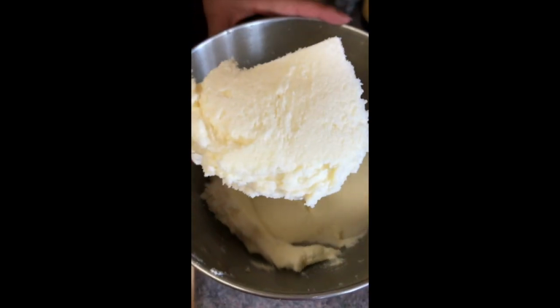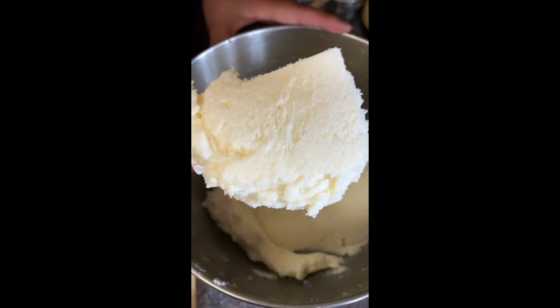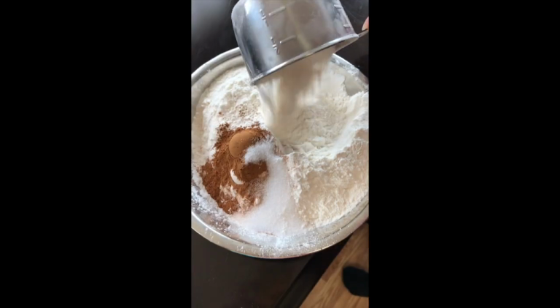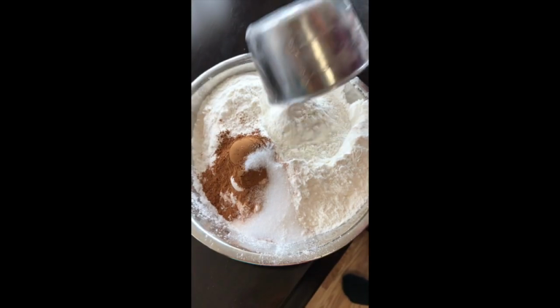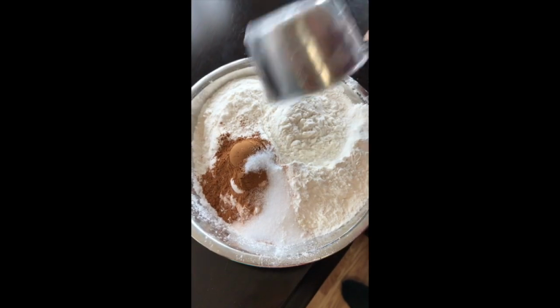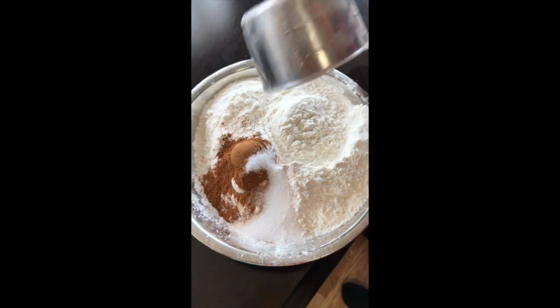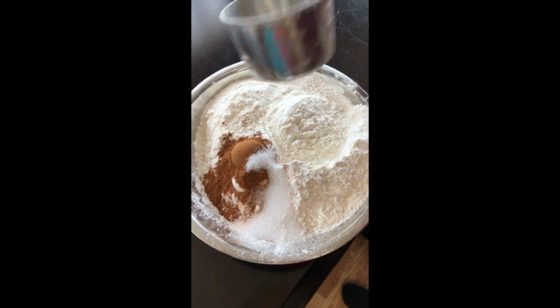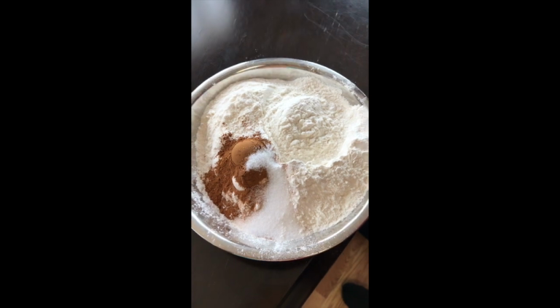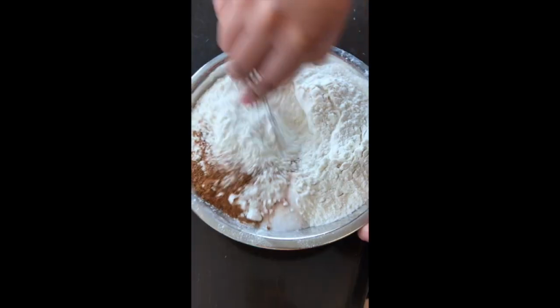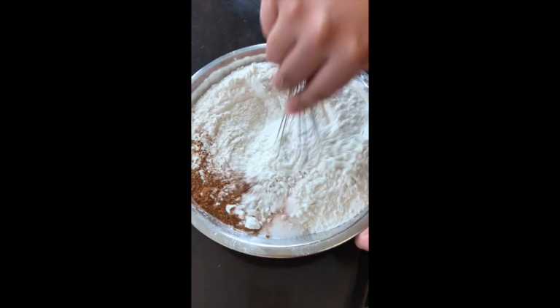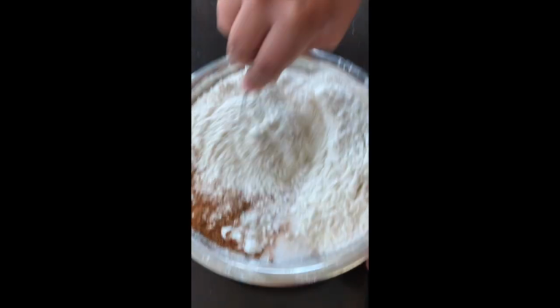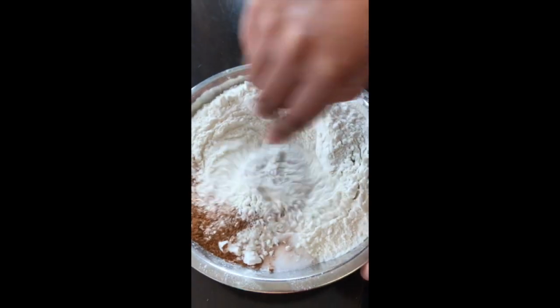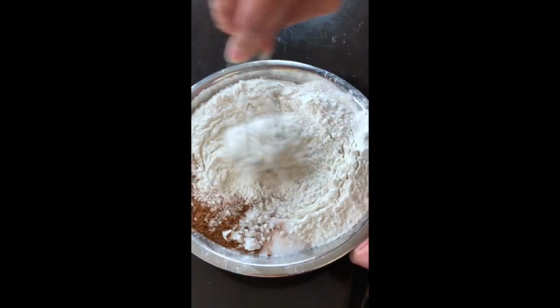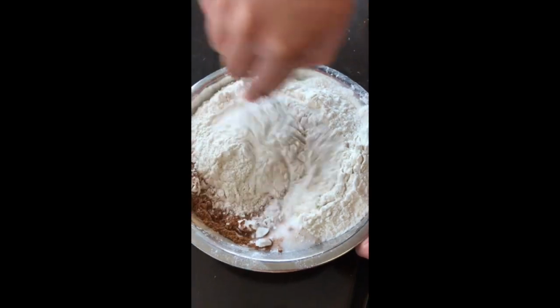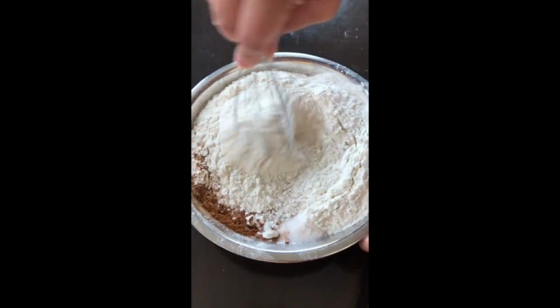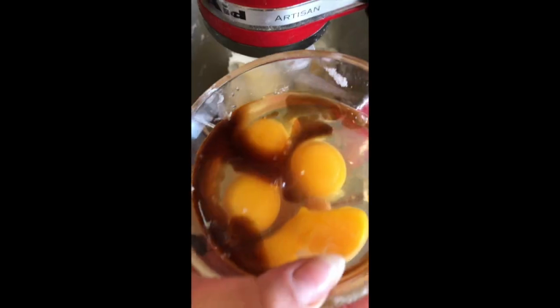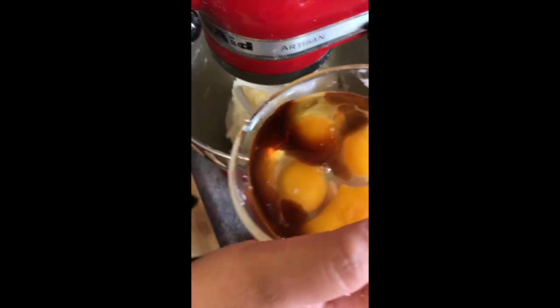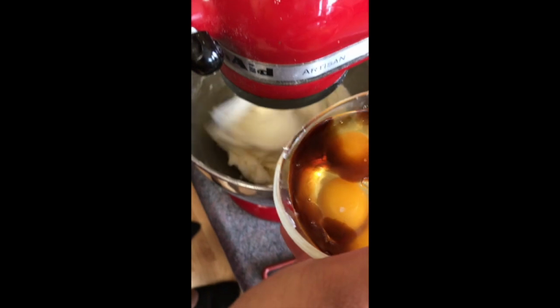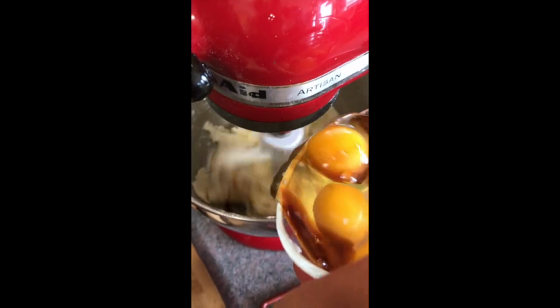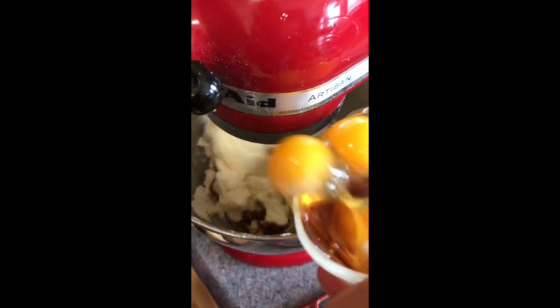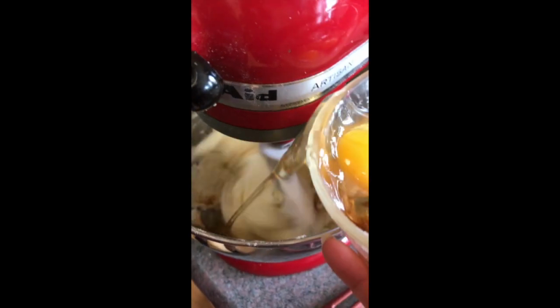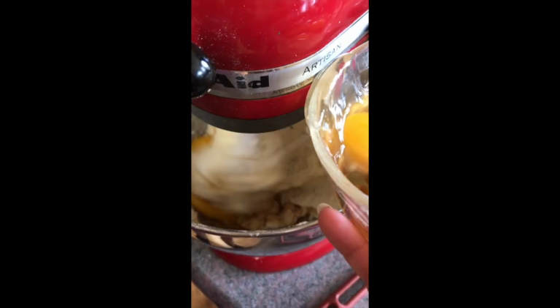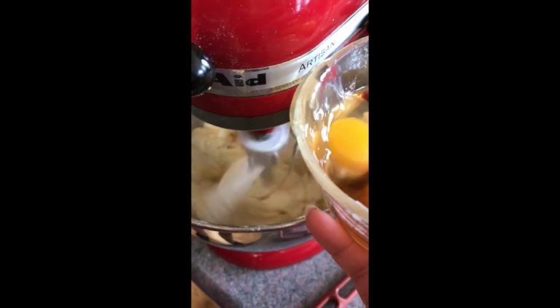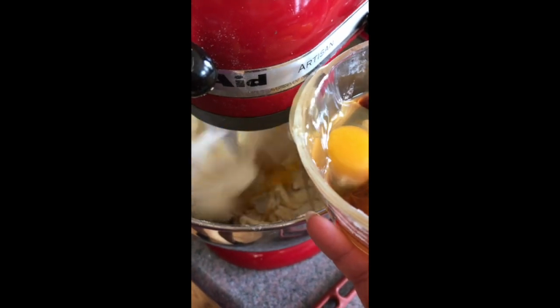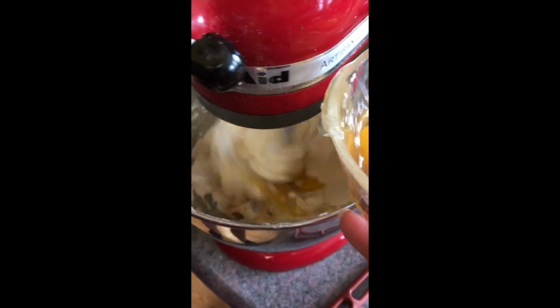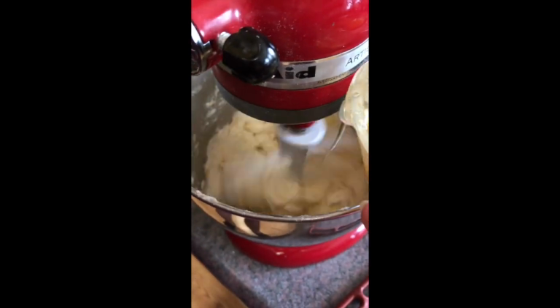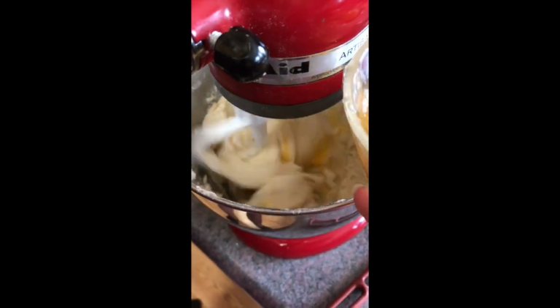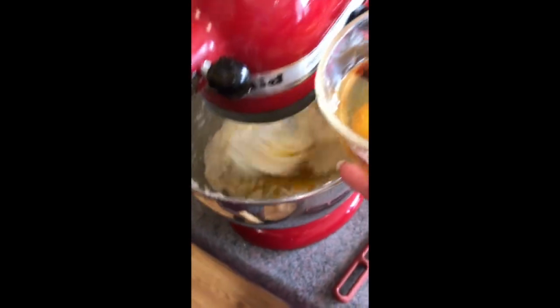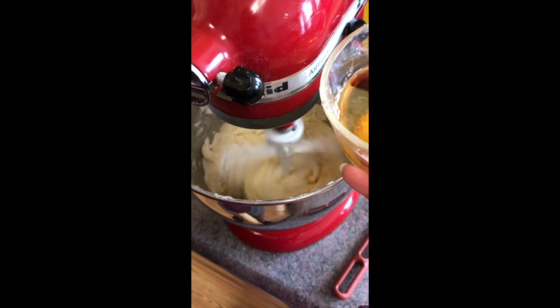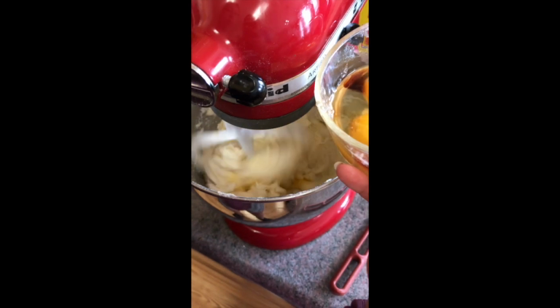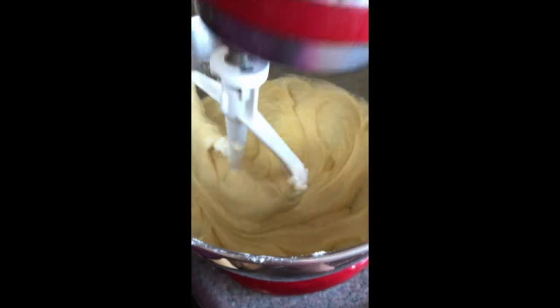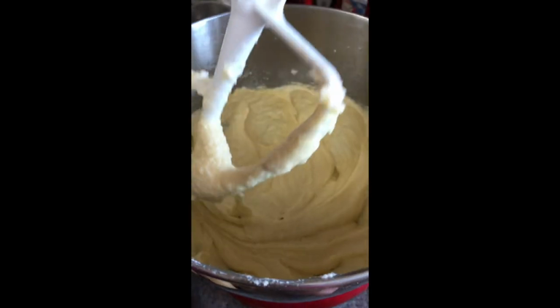In a separate bowl, mix together your flour, cinnamon, salt, and baking powder and give it a whisk. Next, you're going to add your vanilla and your four eggs one by one into the sugar and butter mixture until it's combined. Don't forget to stop and scrape if you're using a stand mixer.